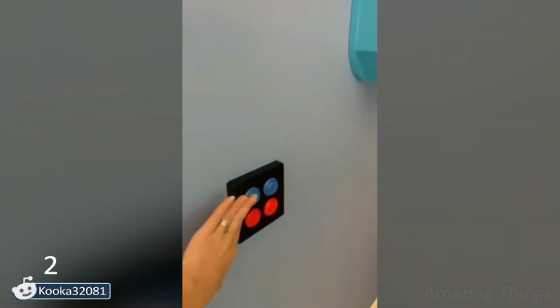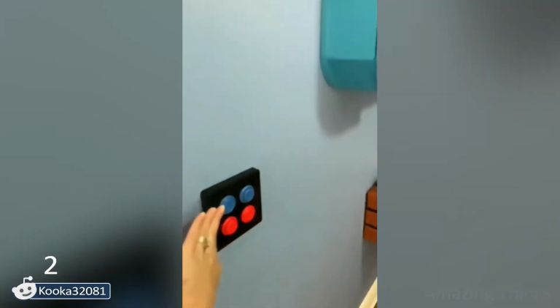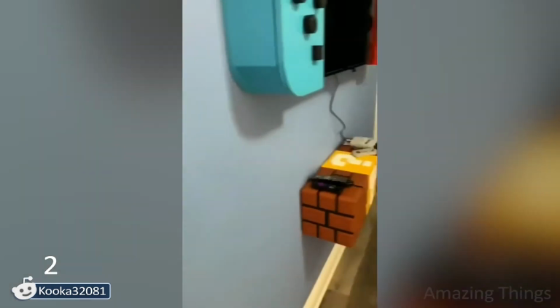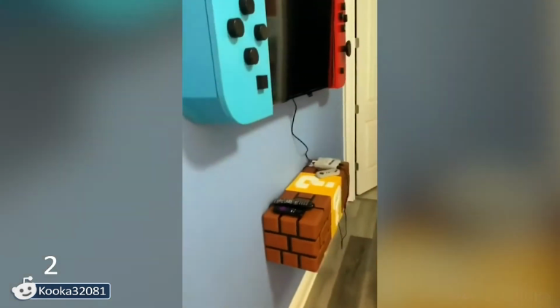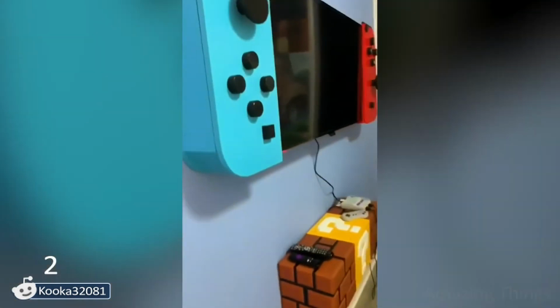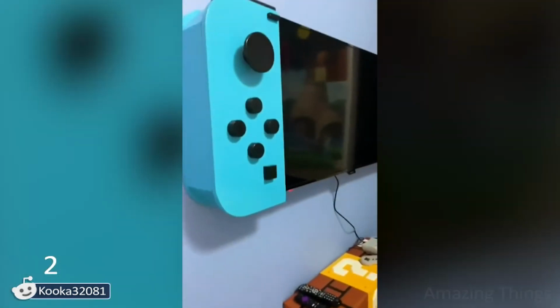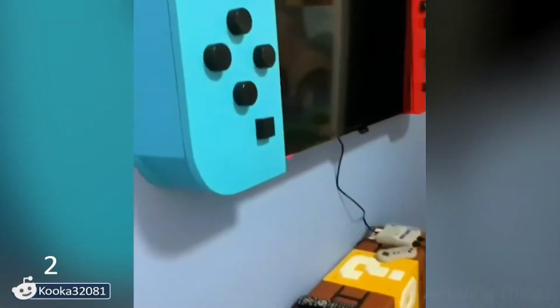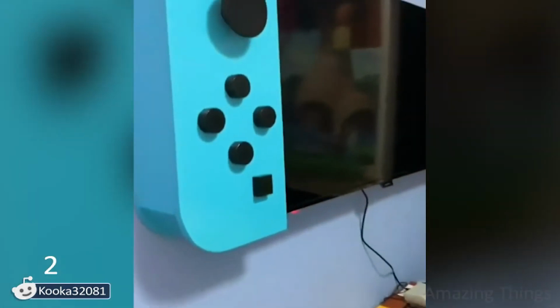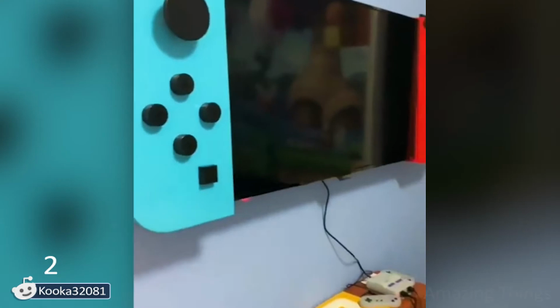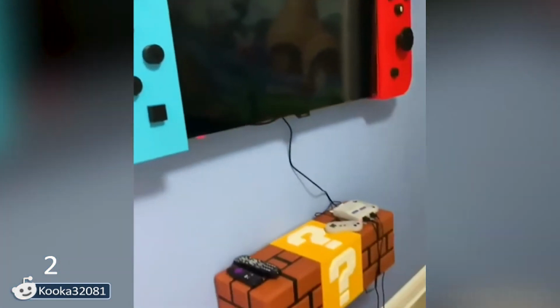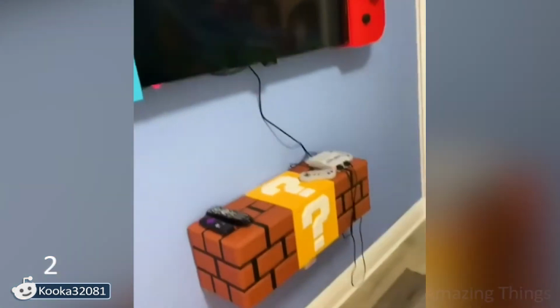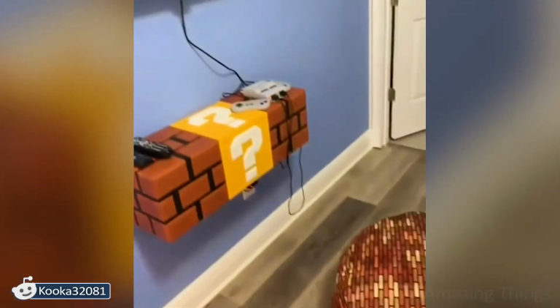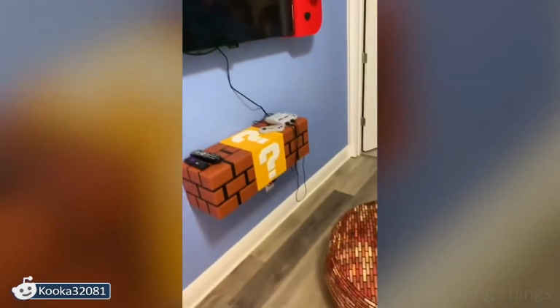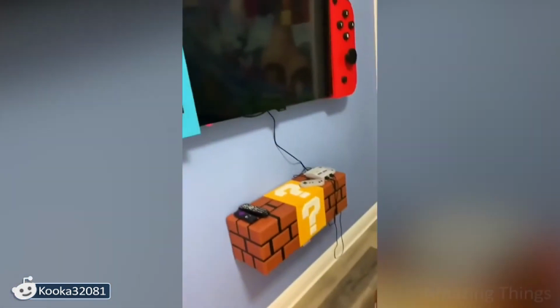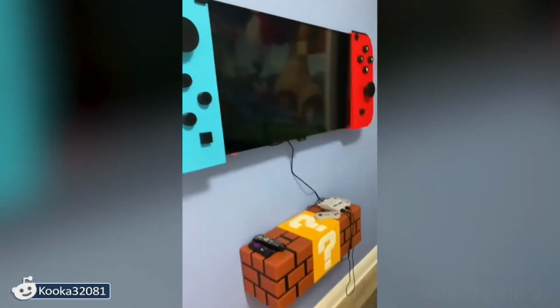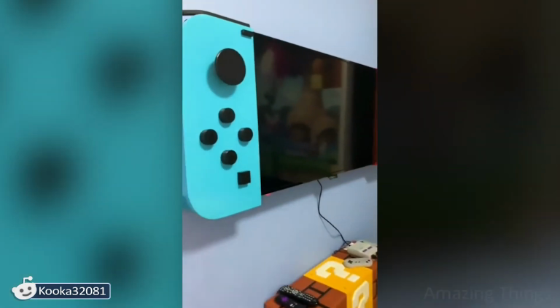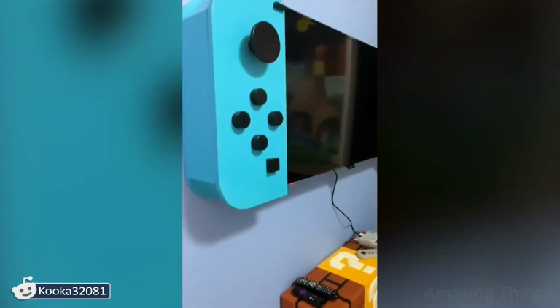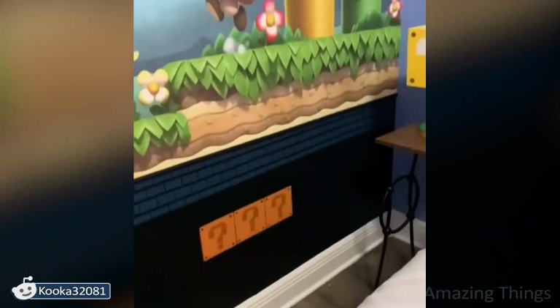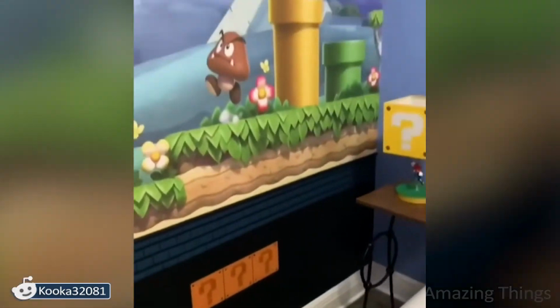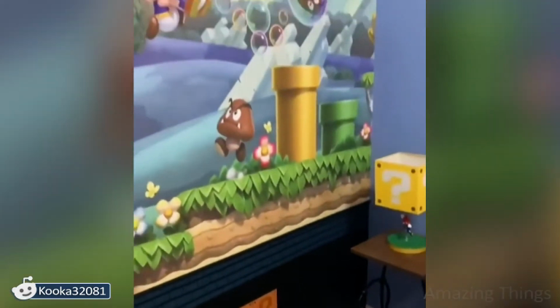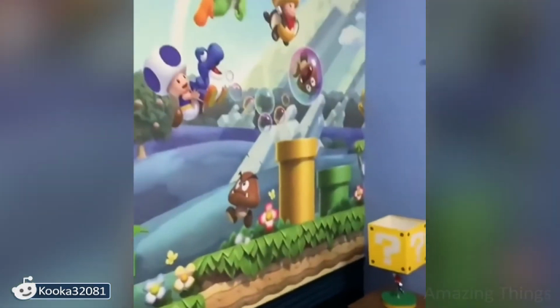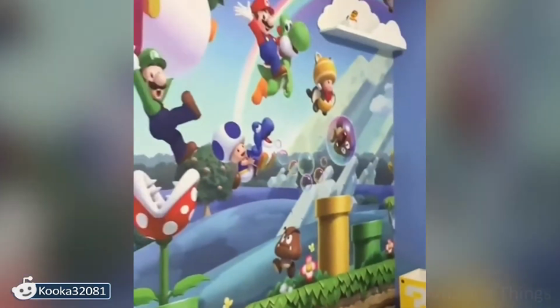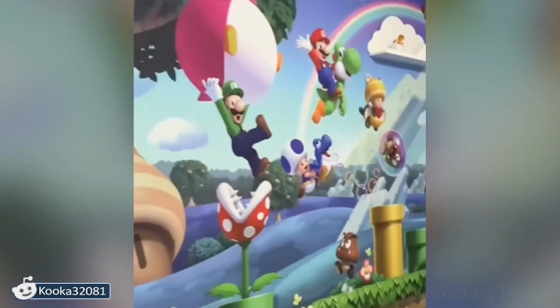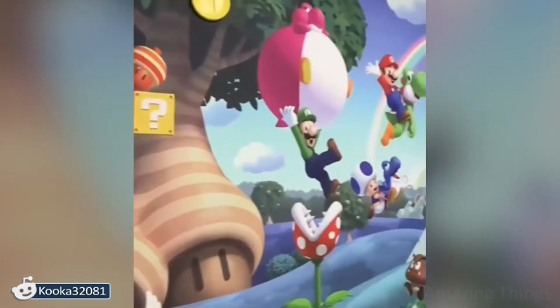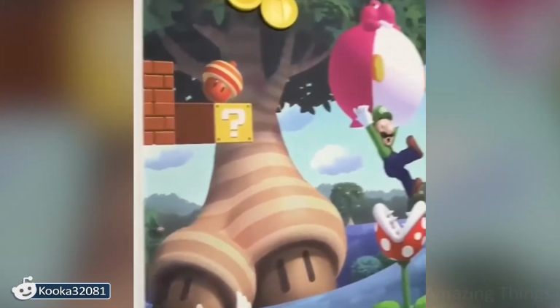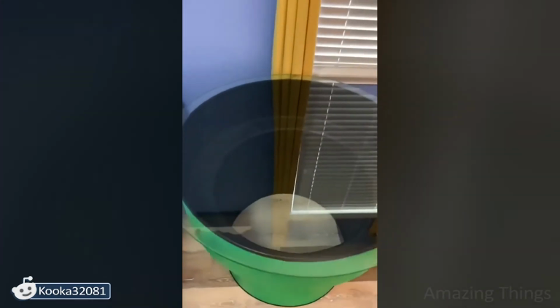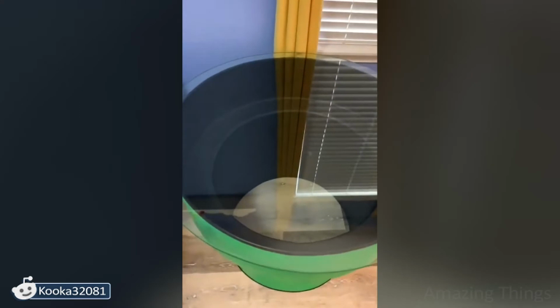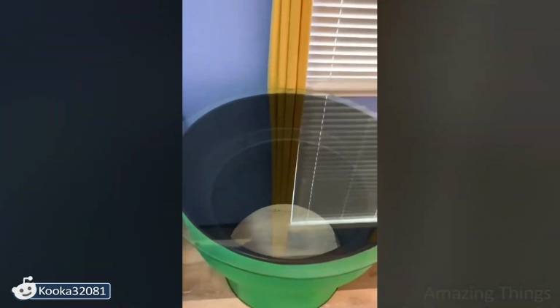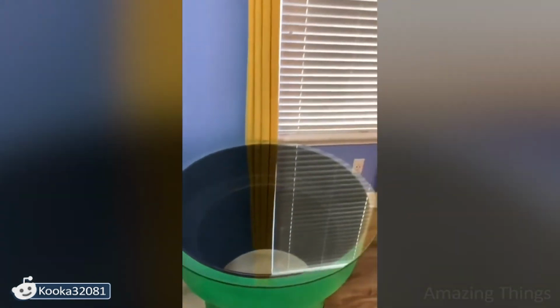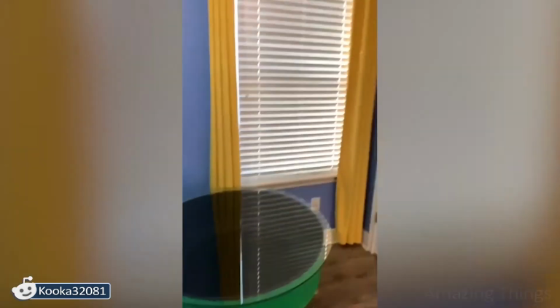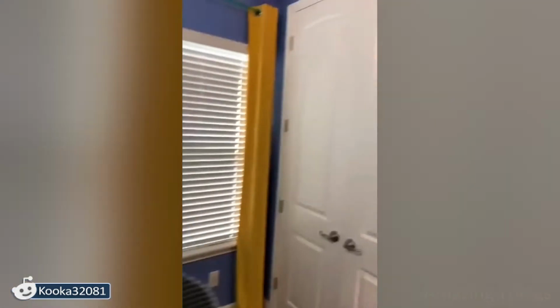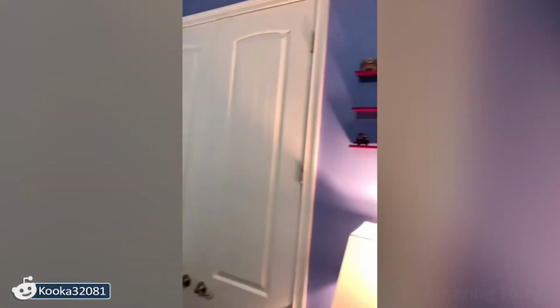Room for the game lover! Really looks amazing, especially the Nintendo TV! I can imagine how much money it took, but what is that compared to the happiness of your child?